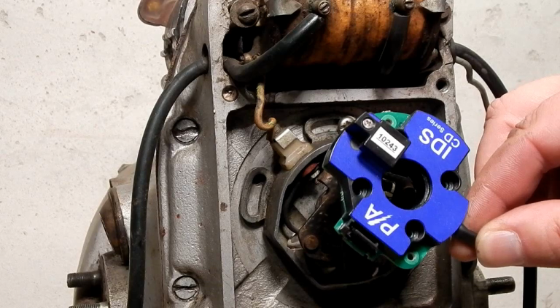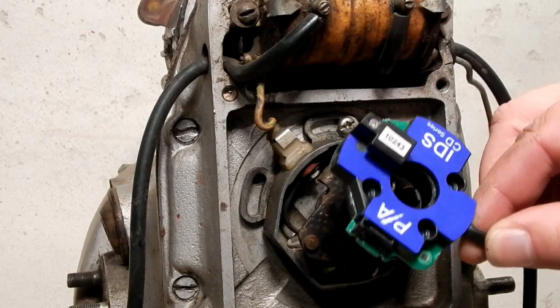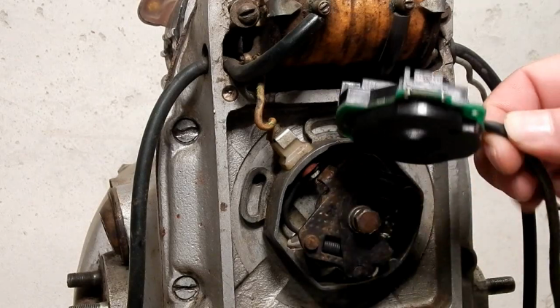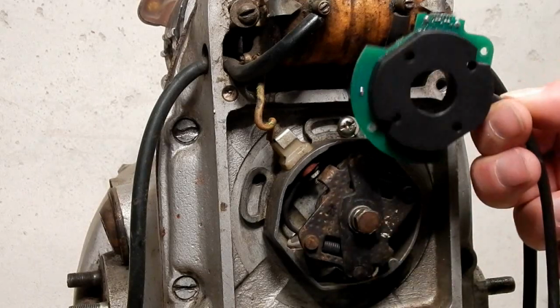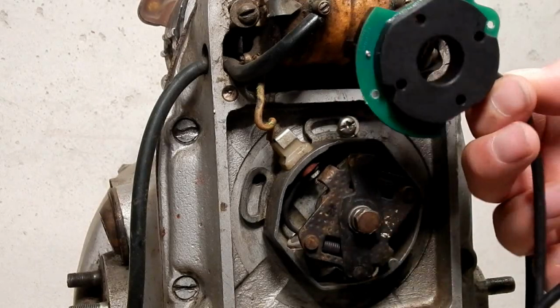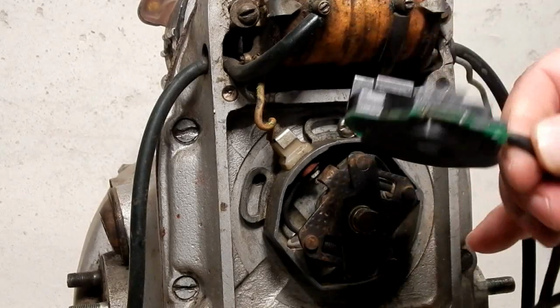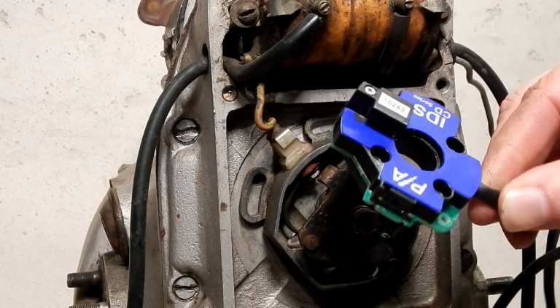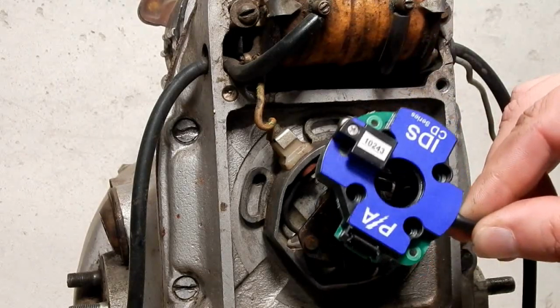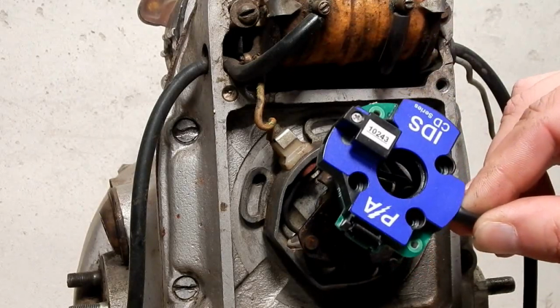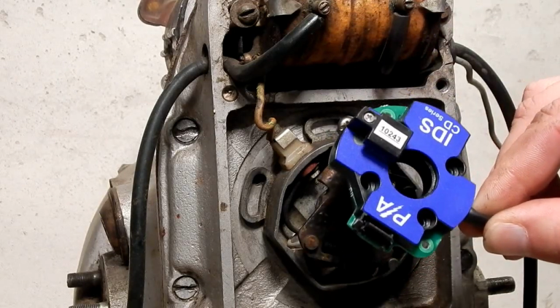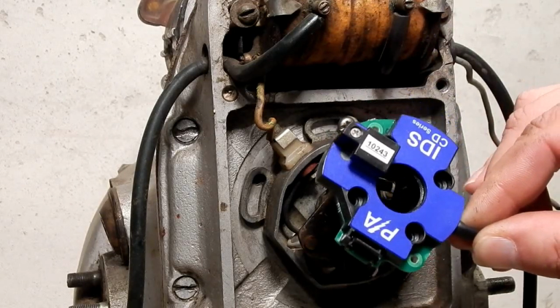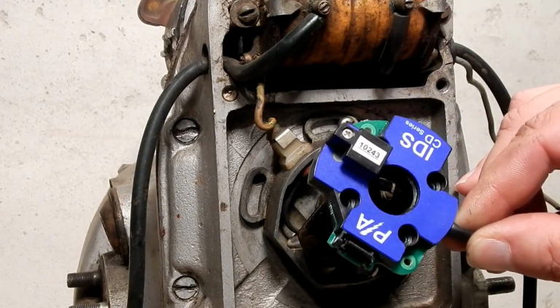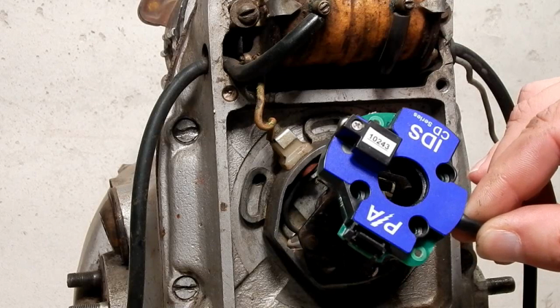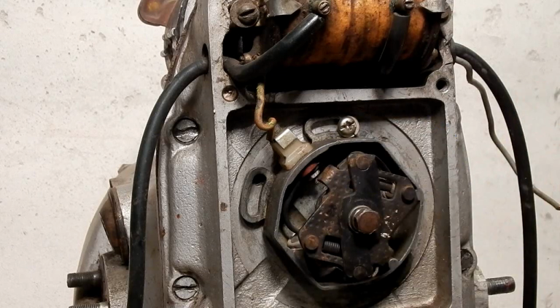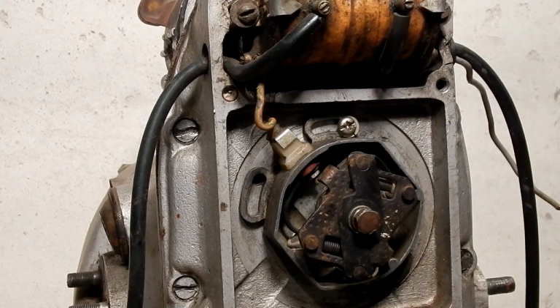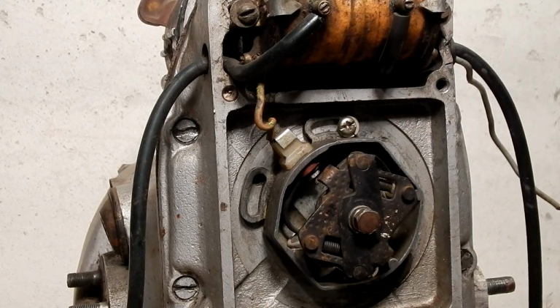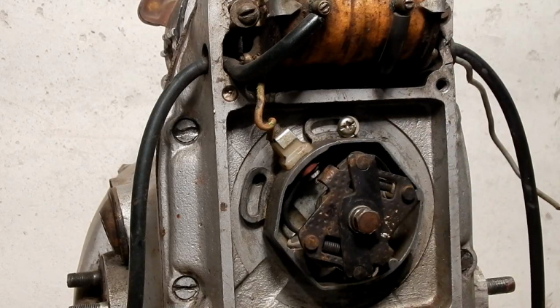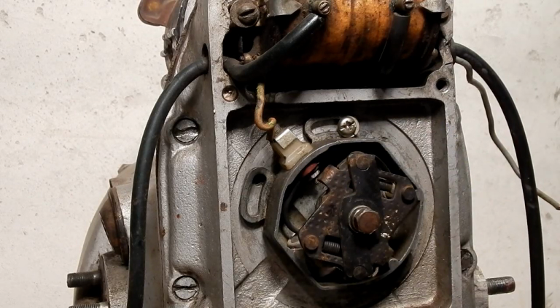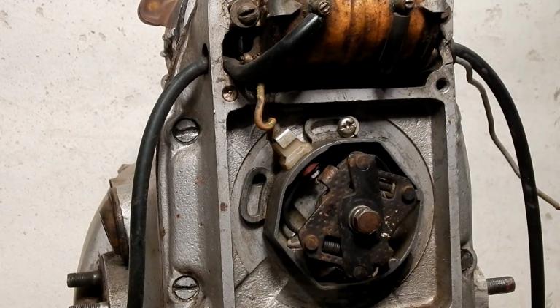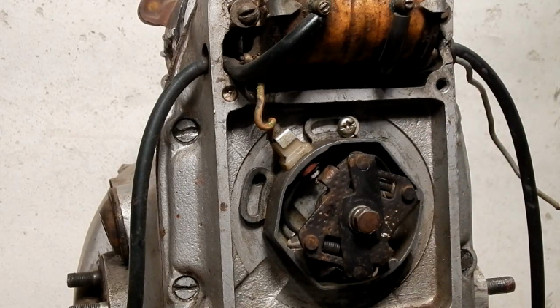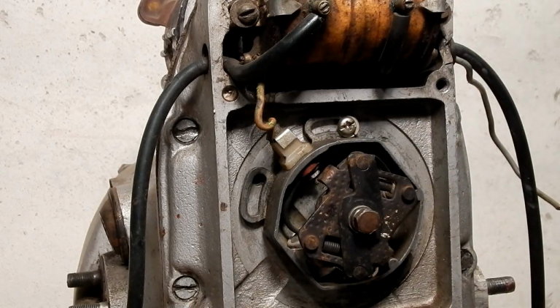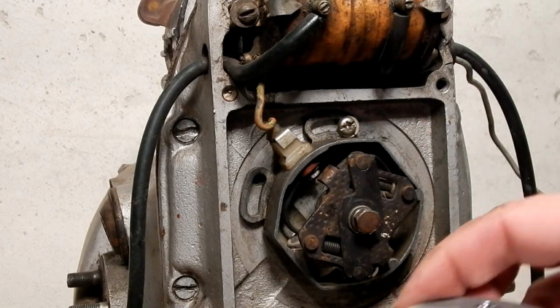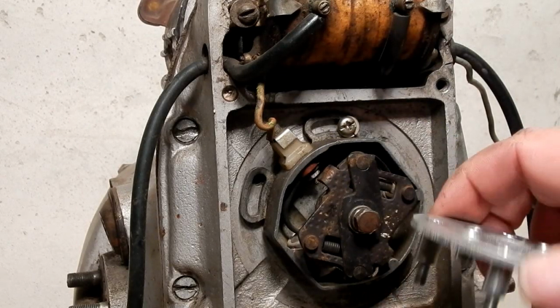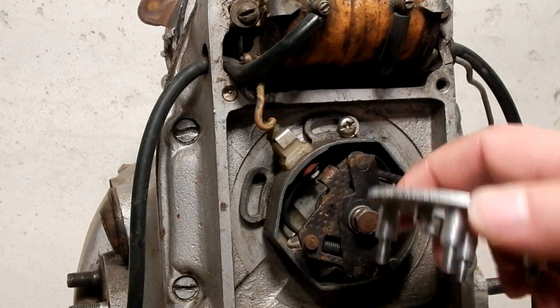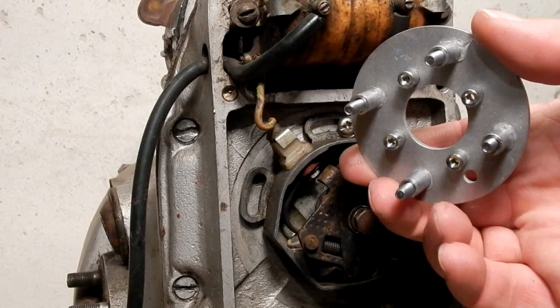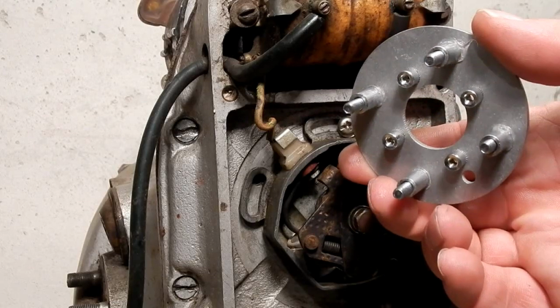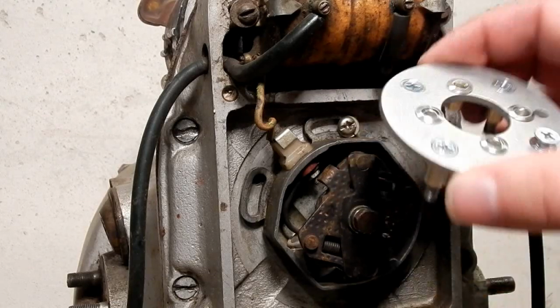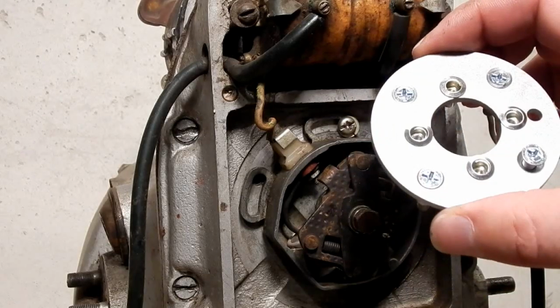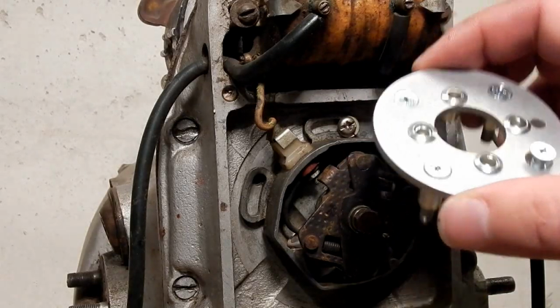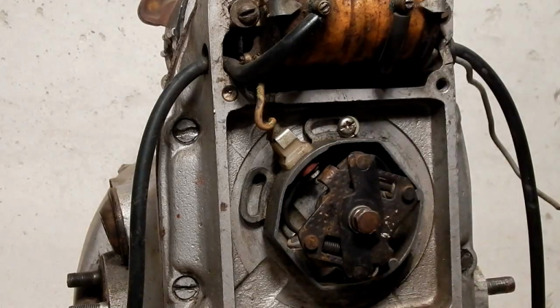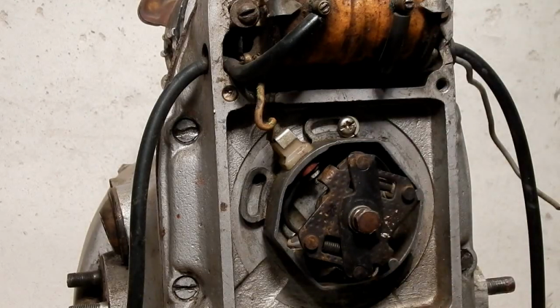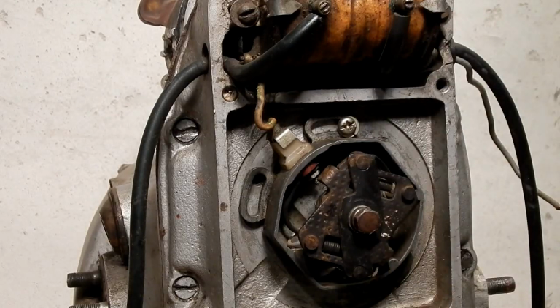It does not have a backing plate on it, or it can, but it does not in this application. We have a new style mounting system that will fit a wider range of models.